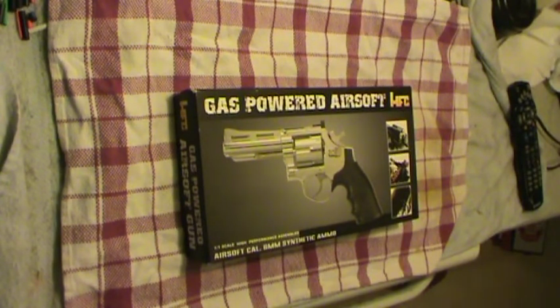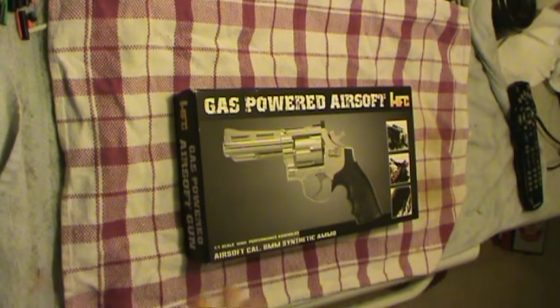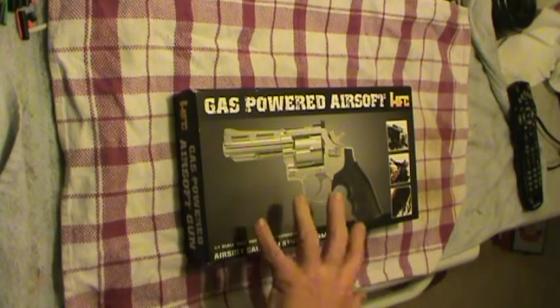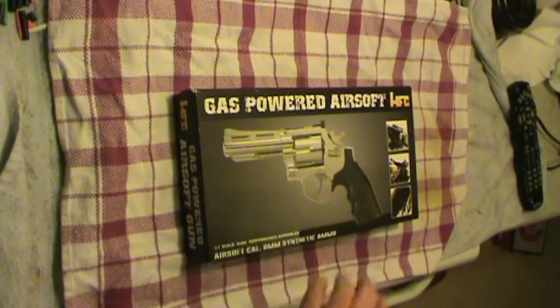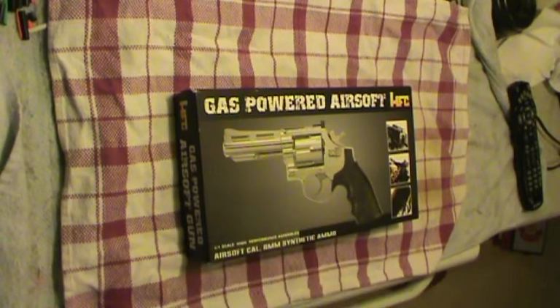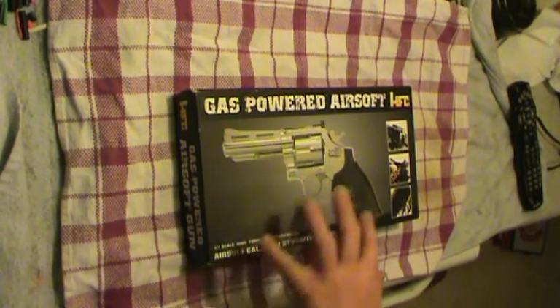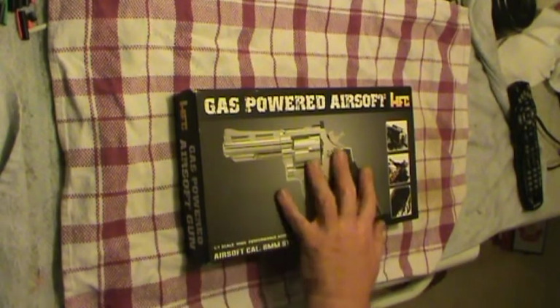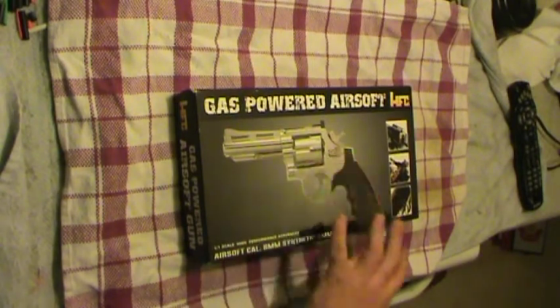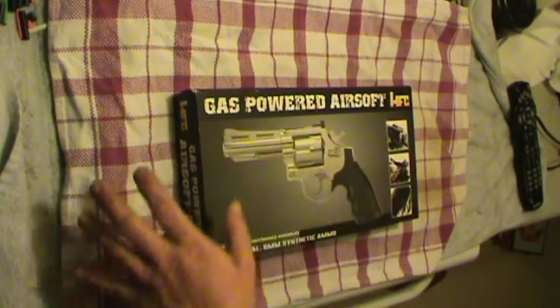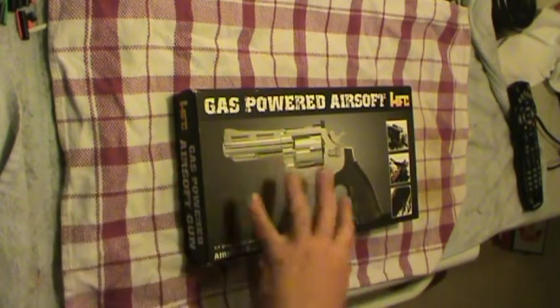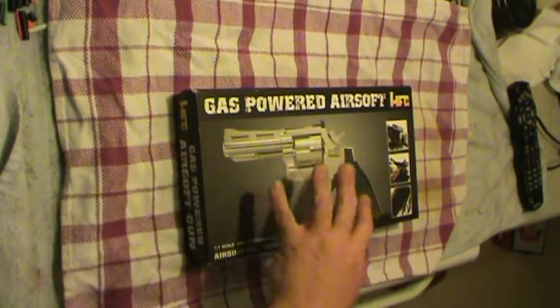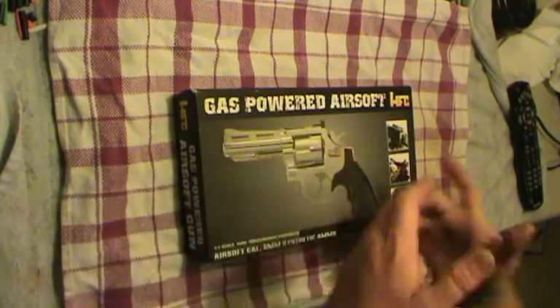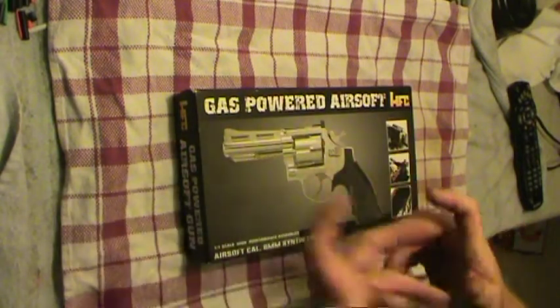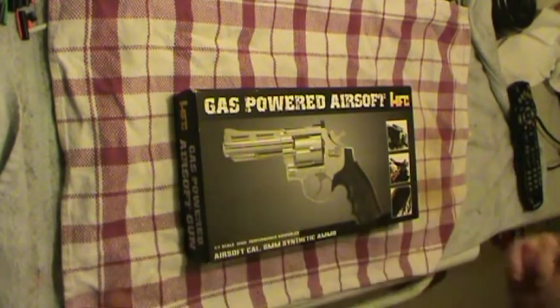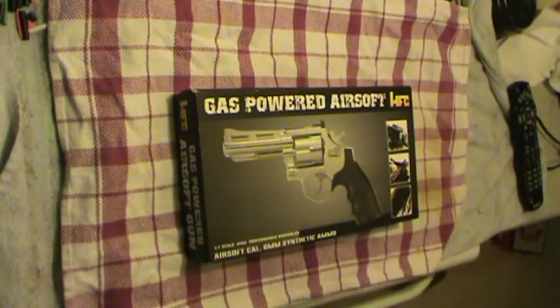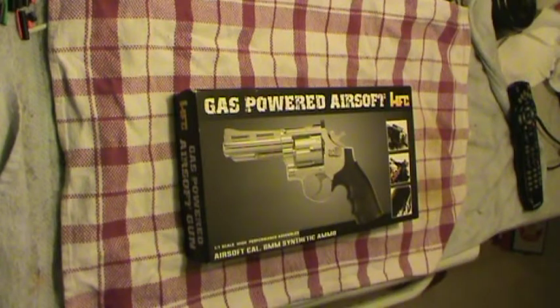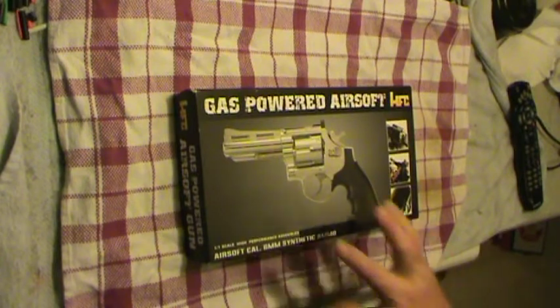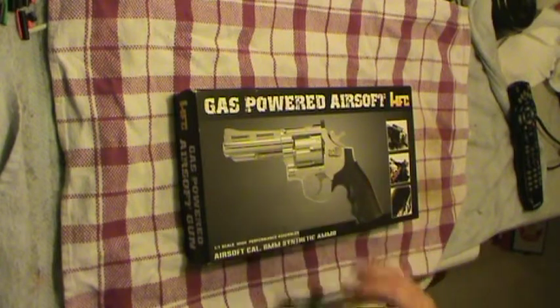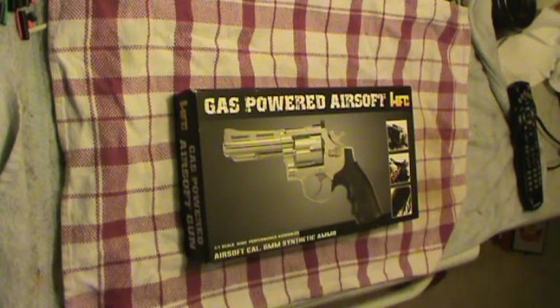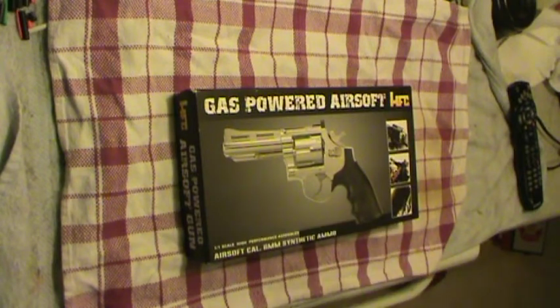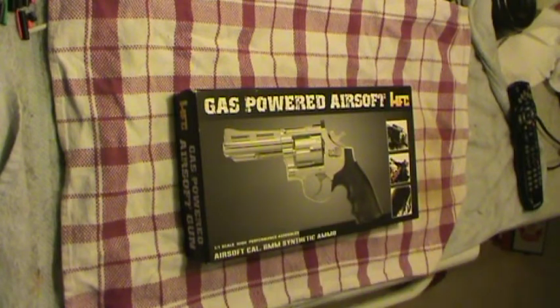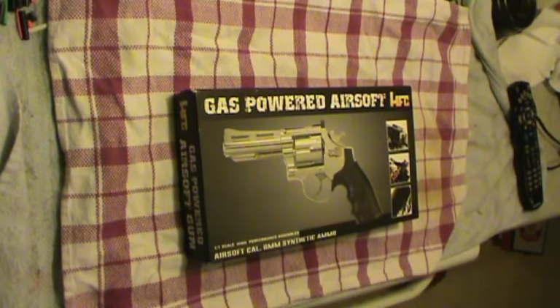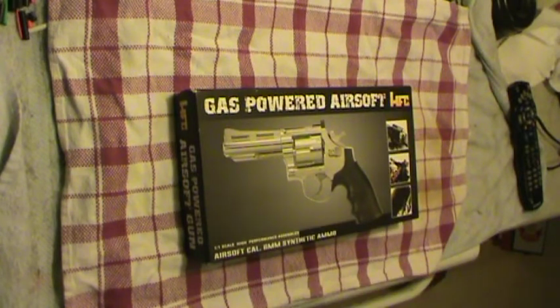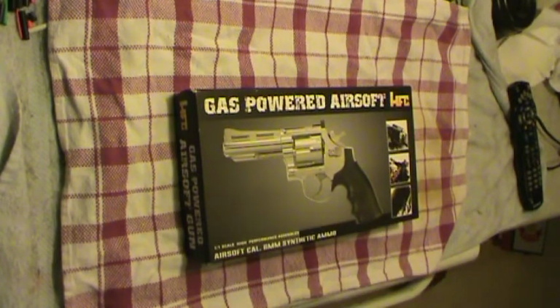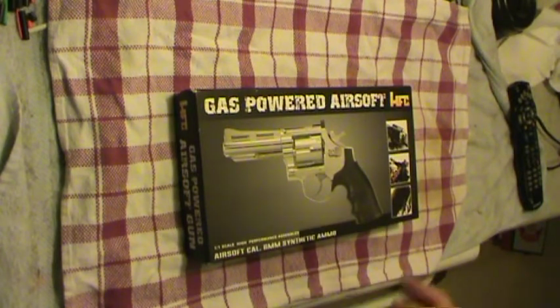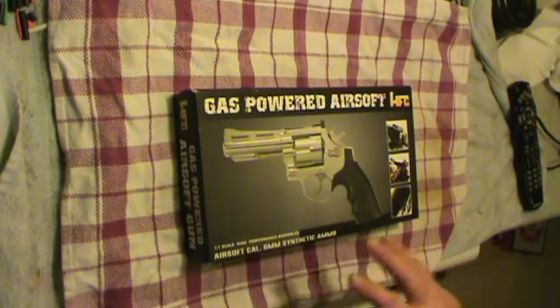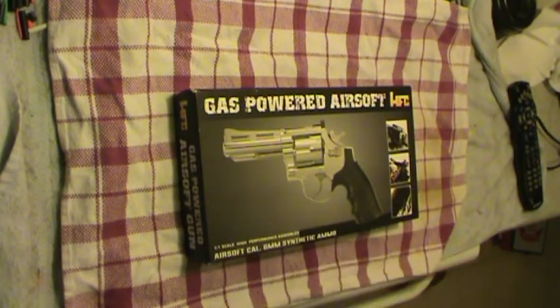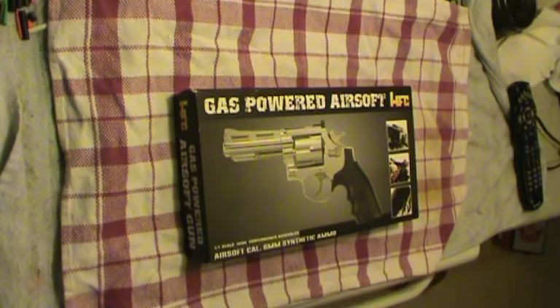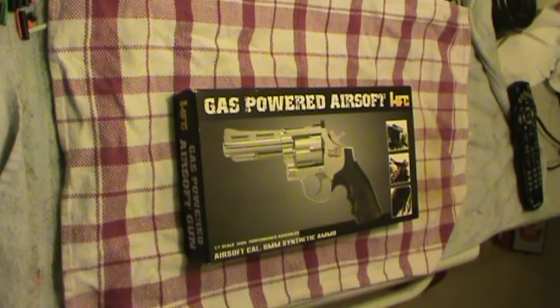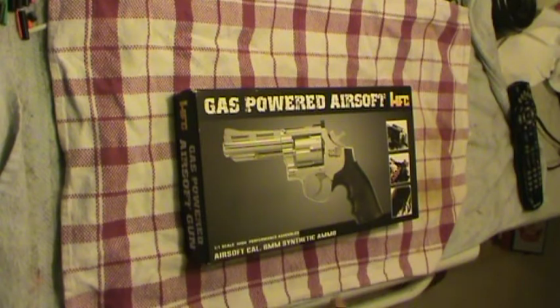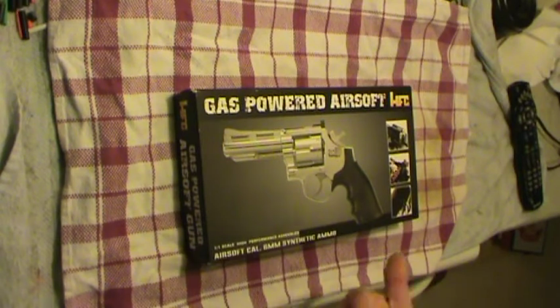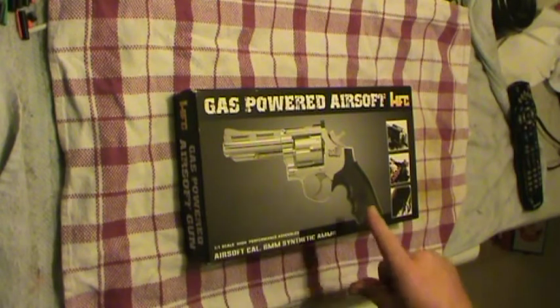I can answer a few of my own questions now, because this is going to be the first time I've actually looked at a revolver — played with it, looked at it, examined it. This is actually for another member of the local community, but while I'm waiting for him to pick it up, I'm going to check it out. You betcha.